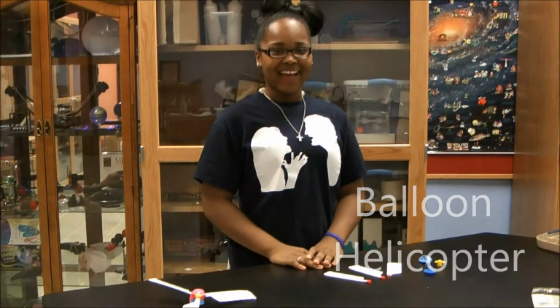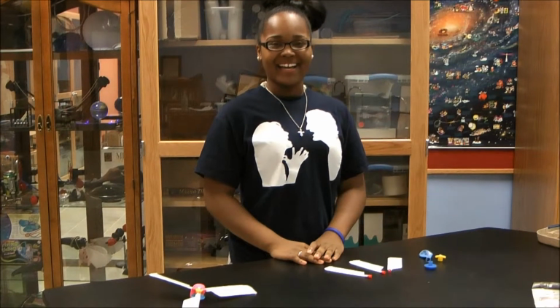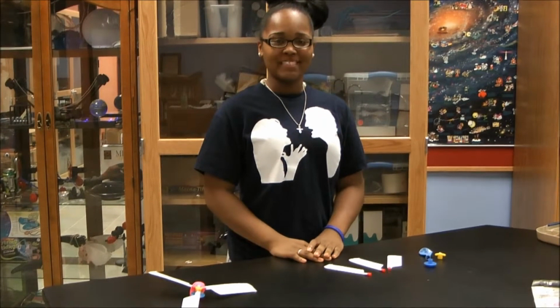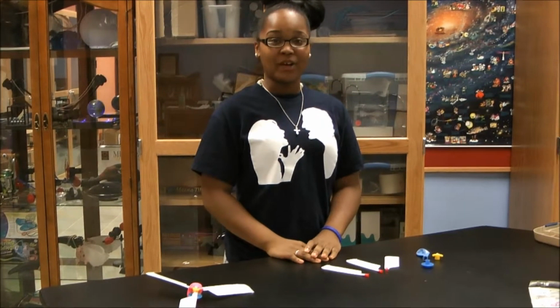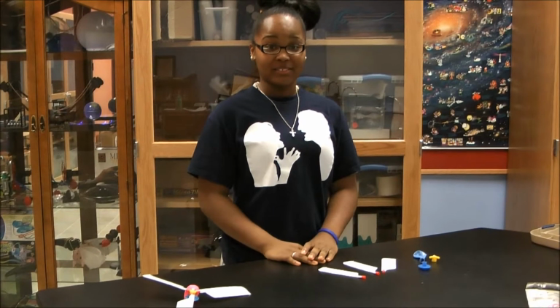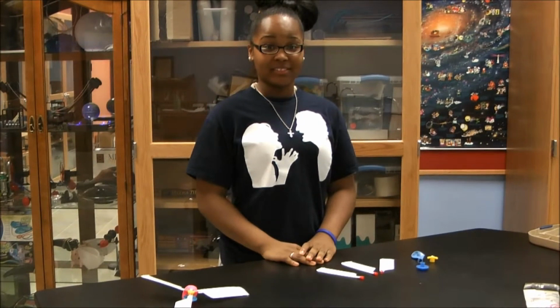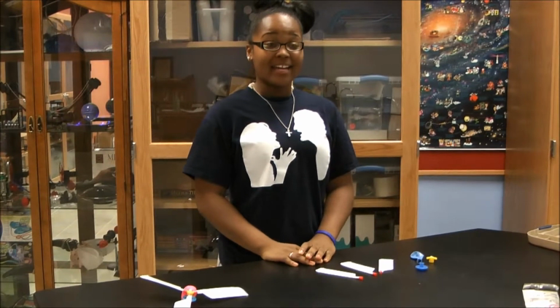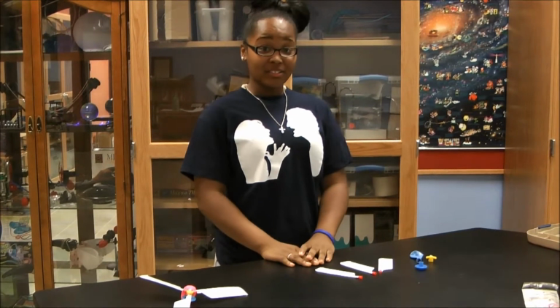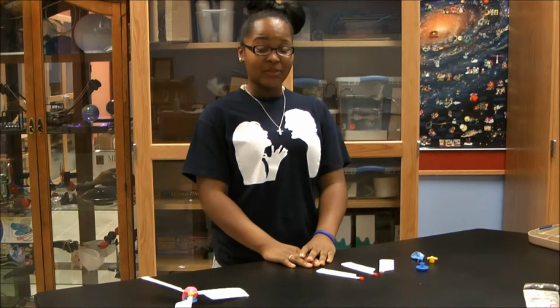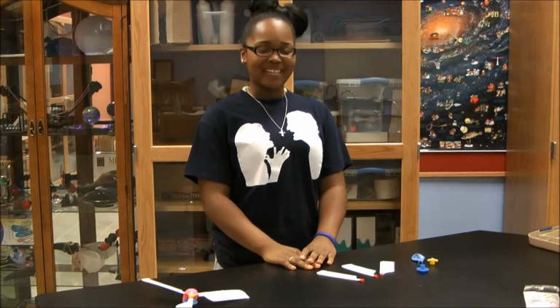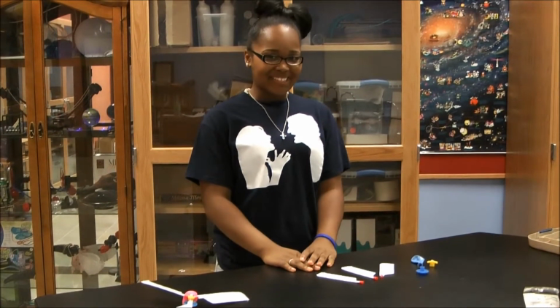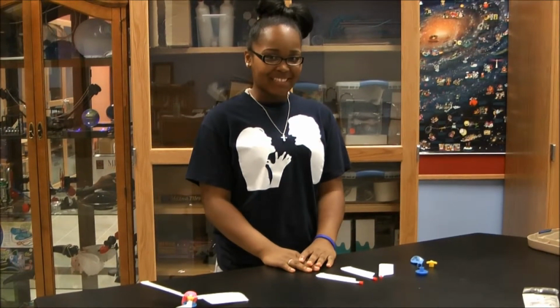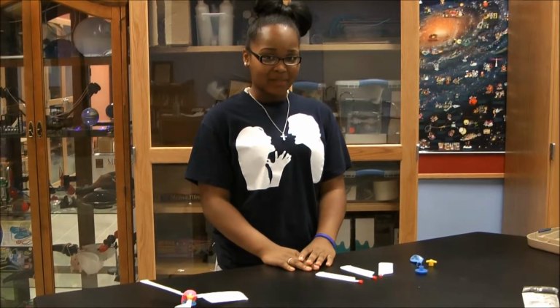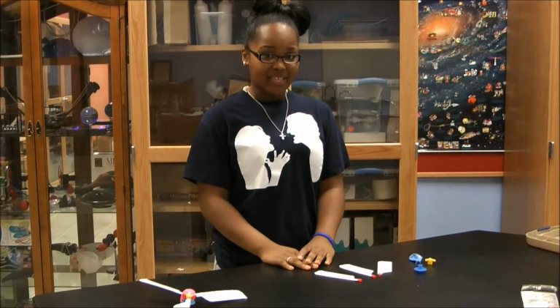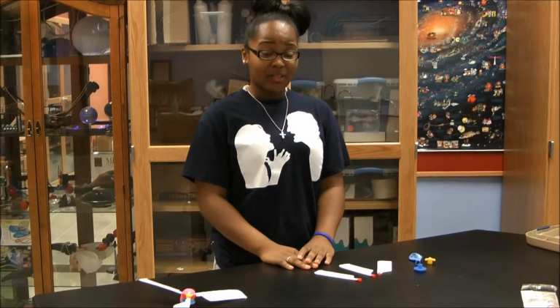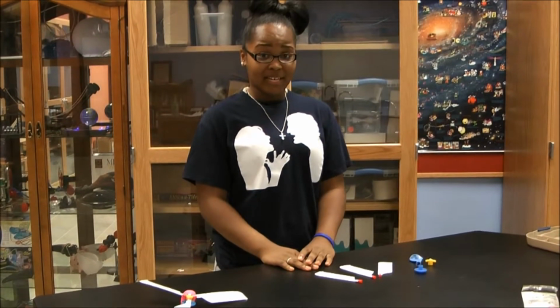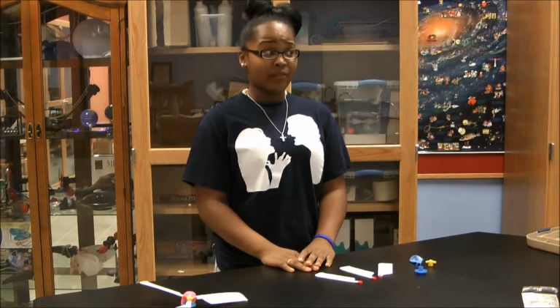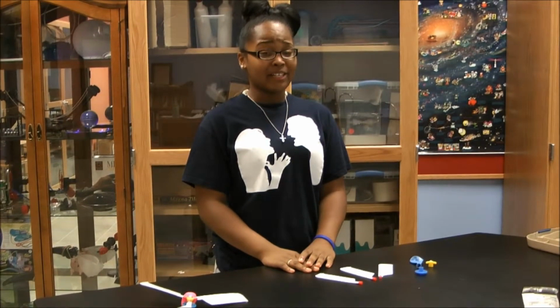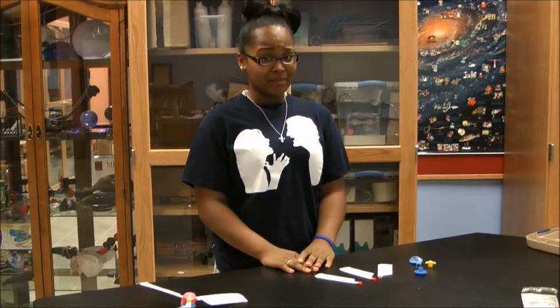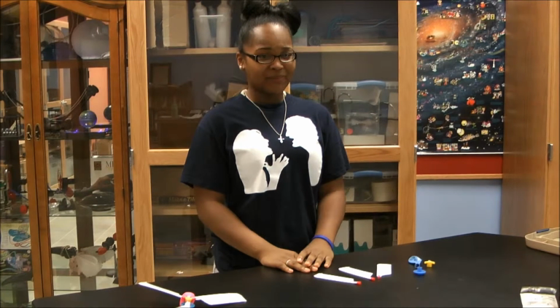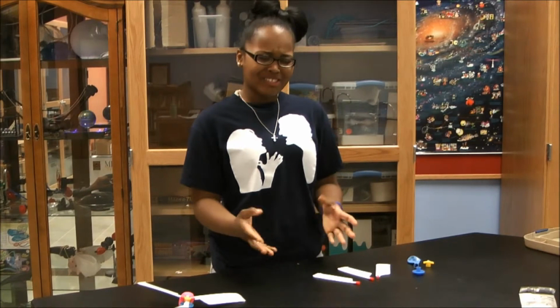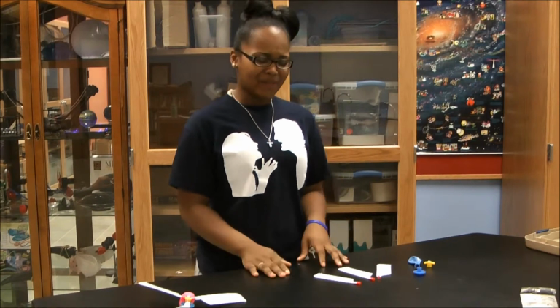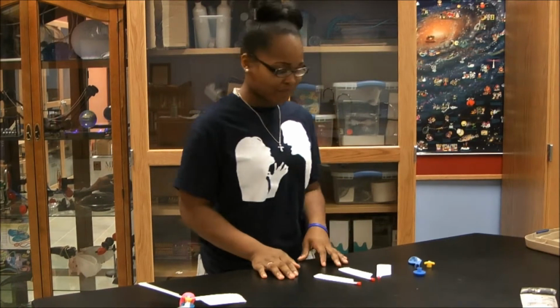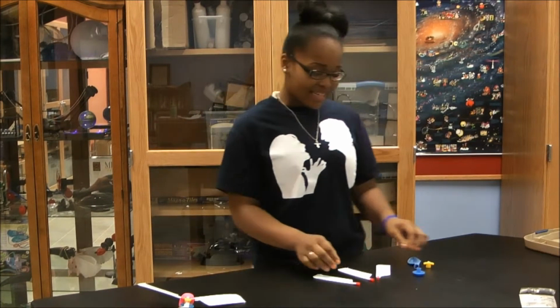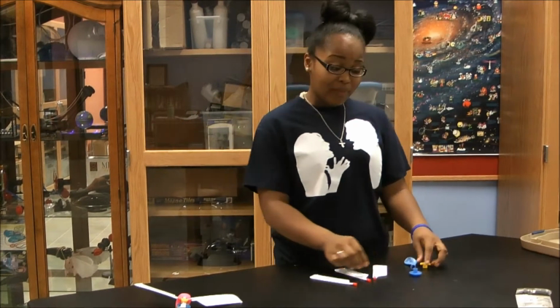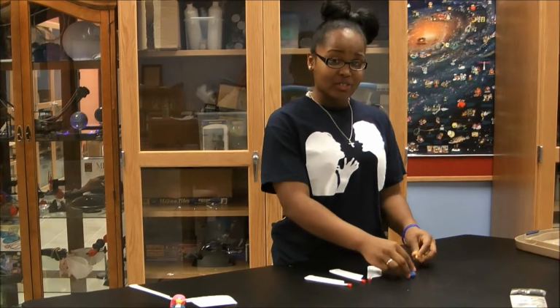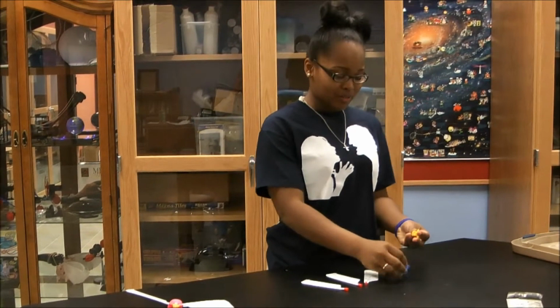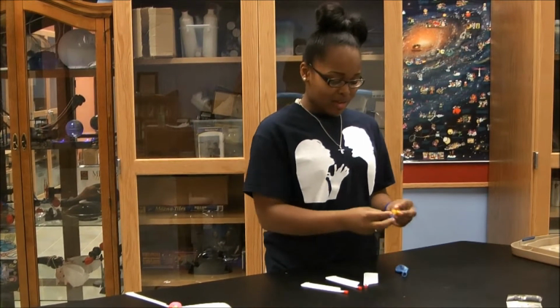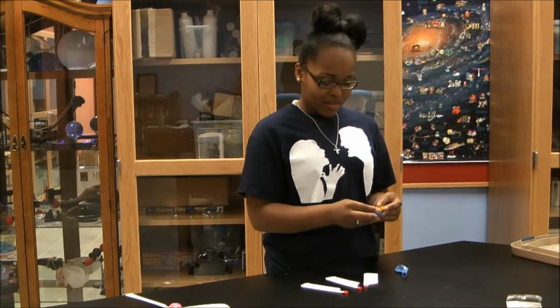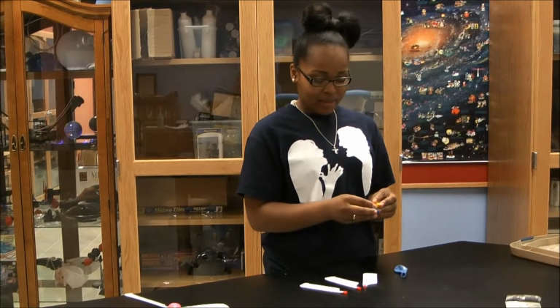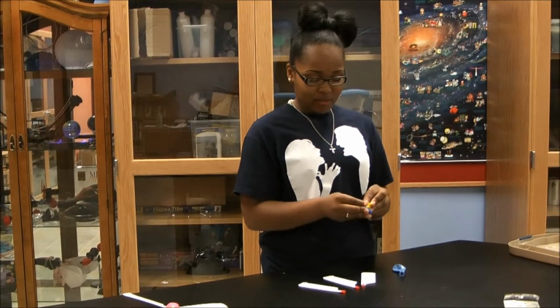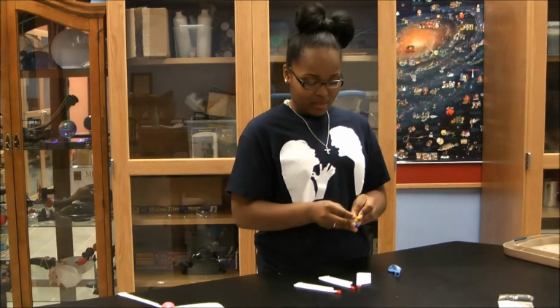Hi, I'm Danielle with Harmony Schools, and at our school we do many hands-on experiments dealing with science that are very enjoyable. I'll show you one. Today I'll be showing you a balloon helicopter.